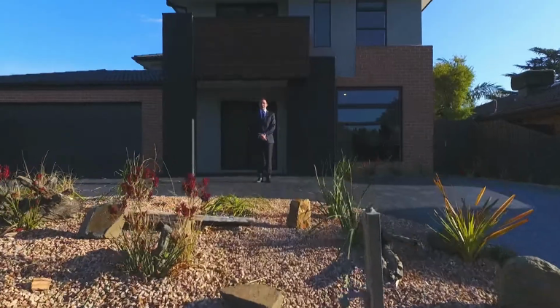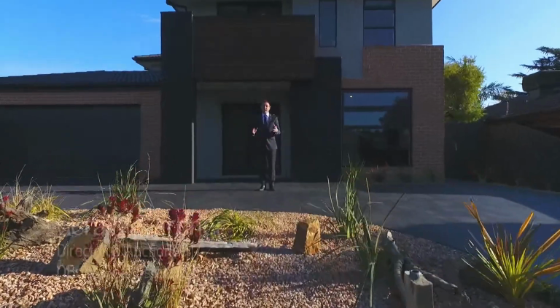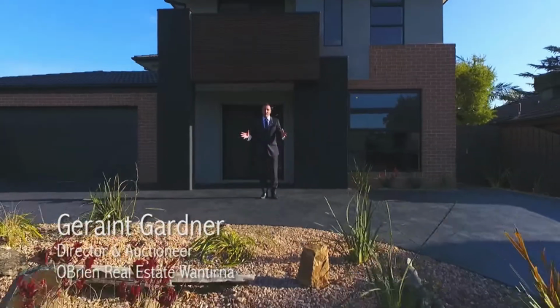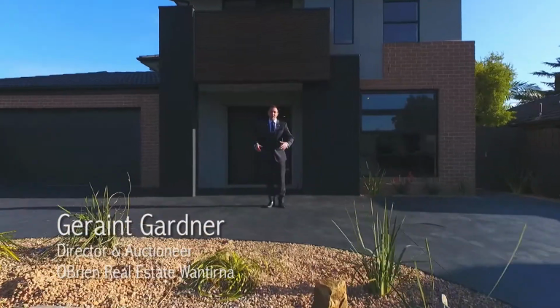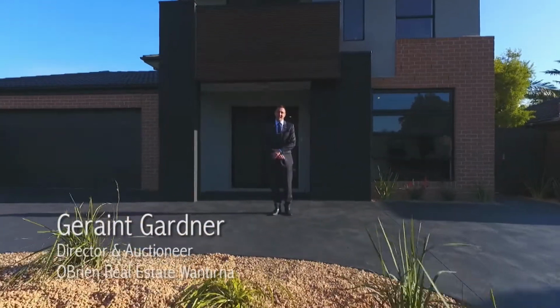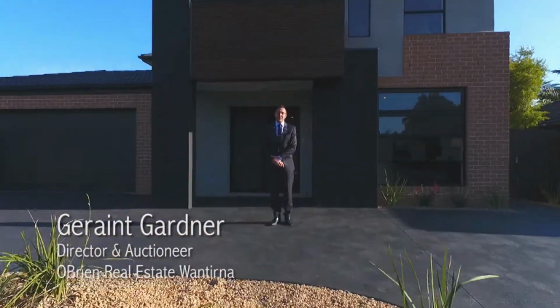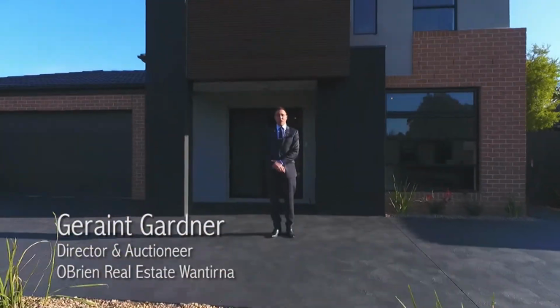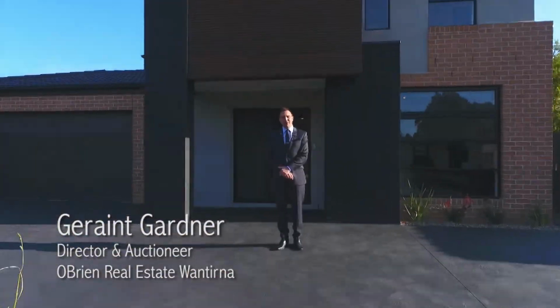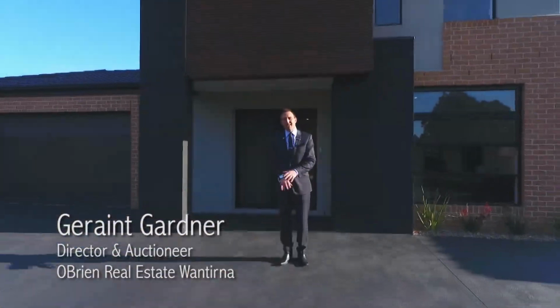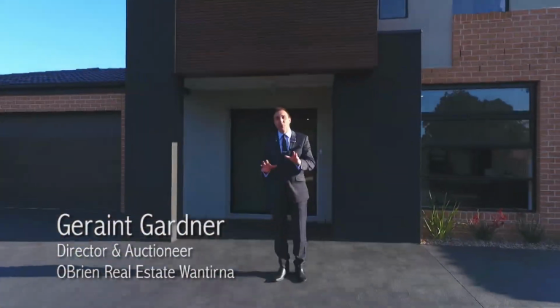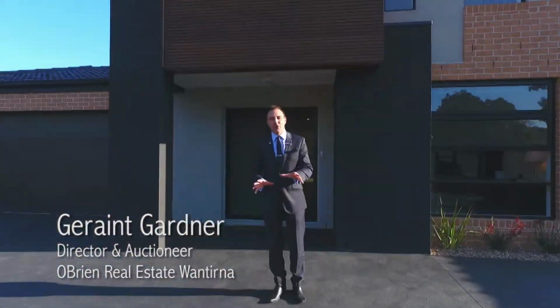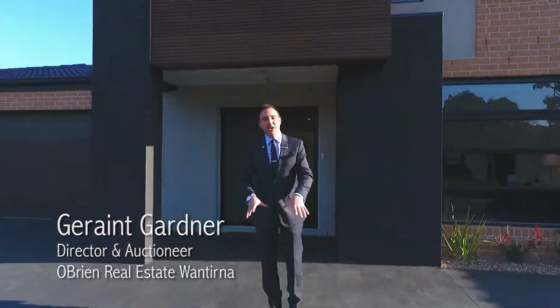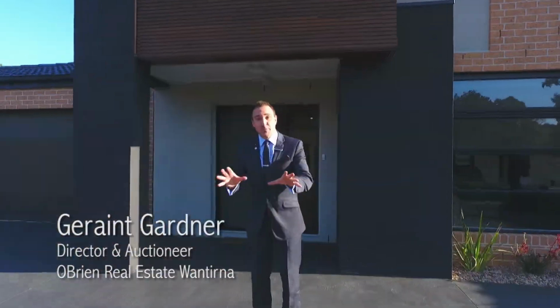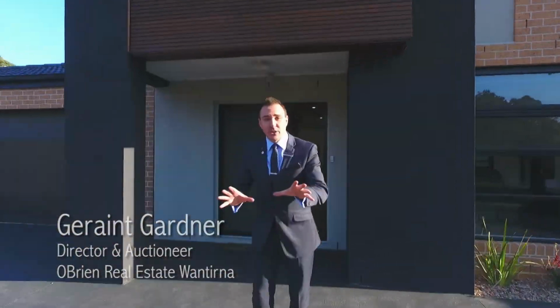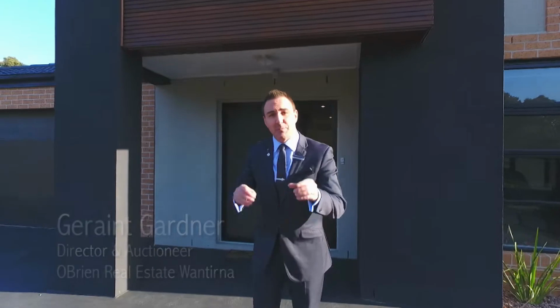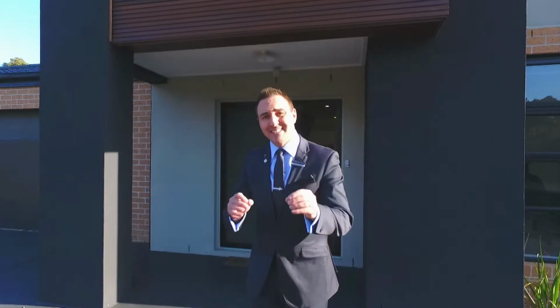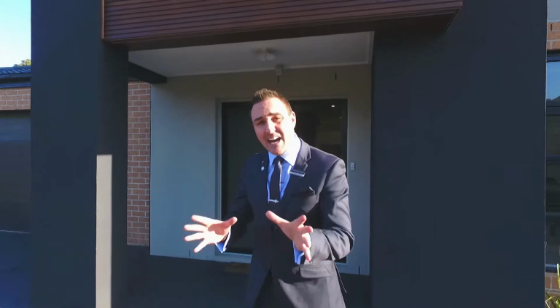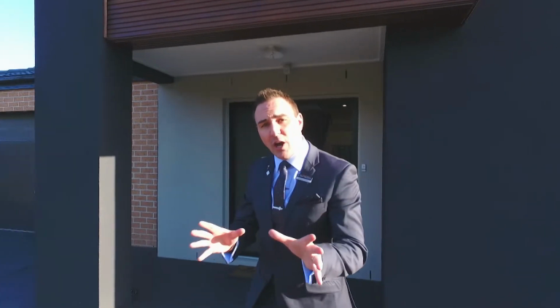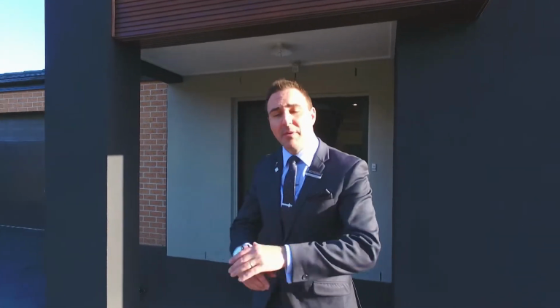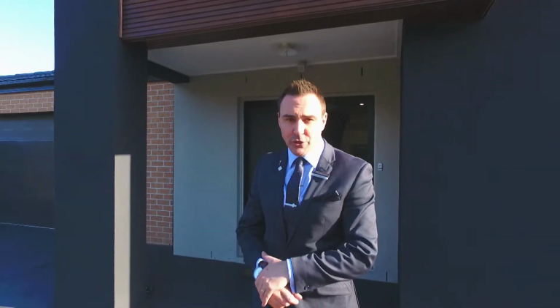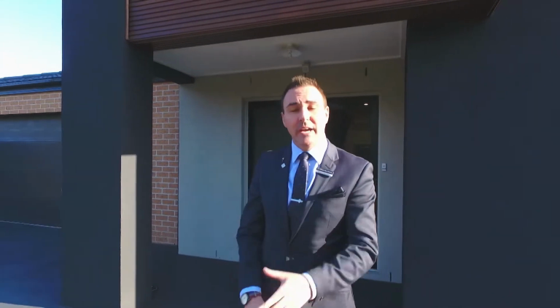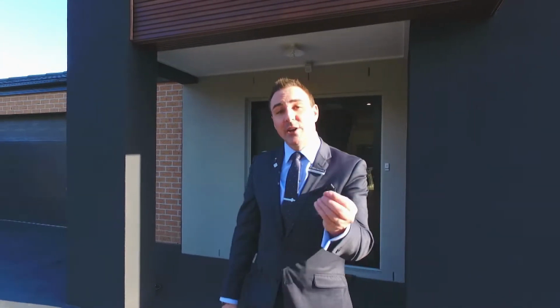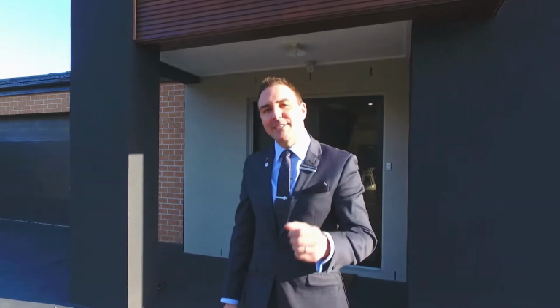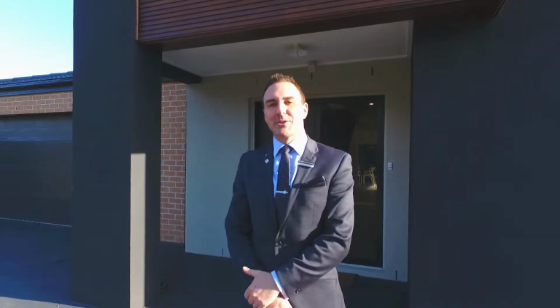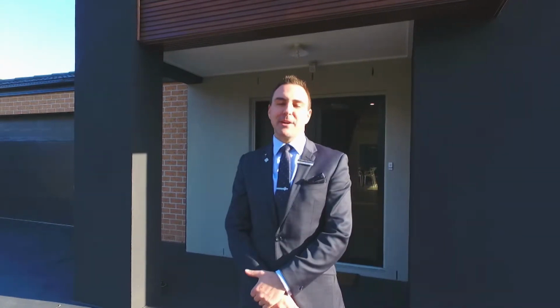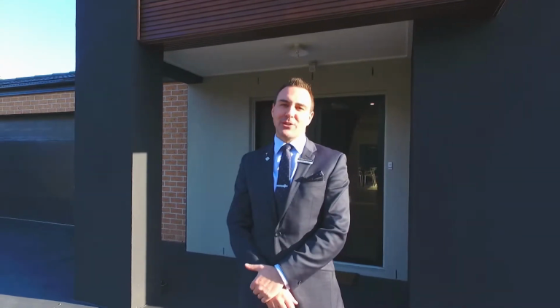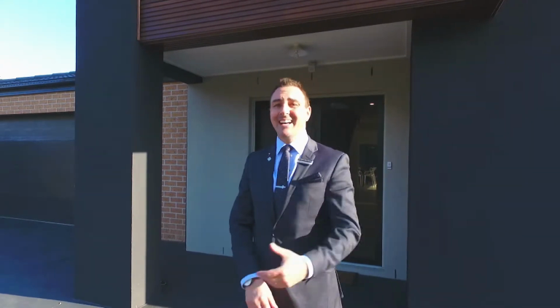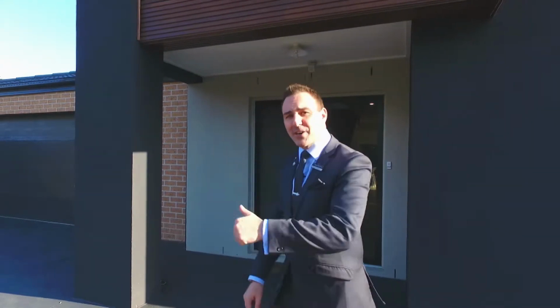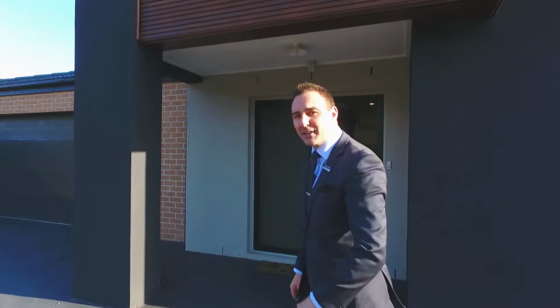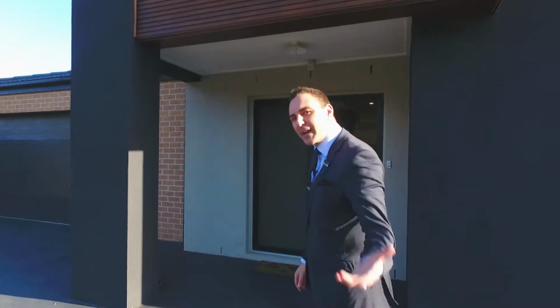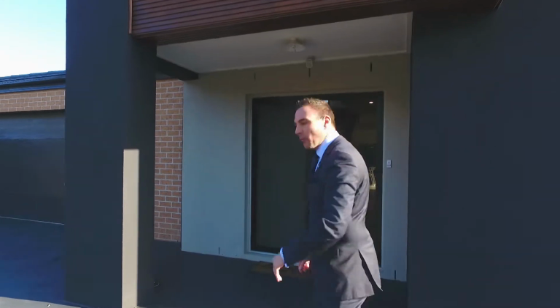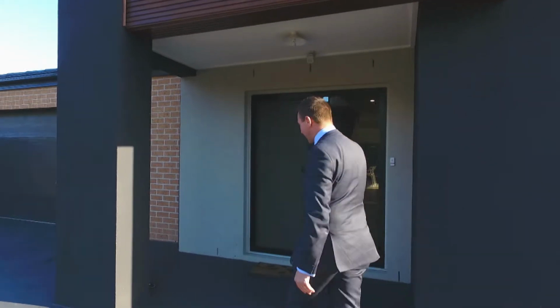Well hello everyone, Grant Gardner here from O'Brien Real Estate in Wantirna. Super excited to present this Carlisle home to you at 9 Teddington Way in Wantirna. Let's go take a look — come and have a walk through.